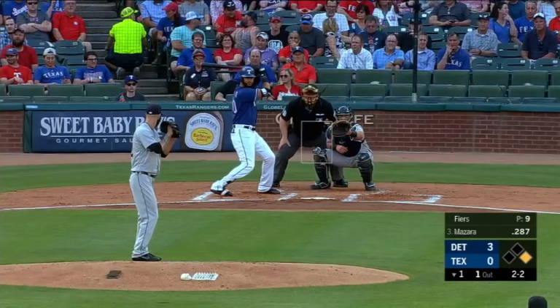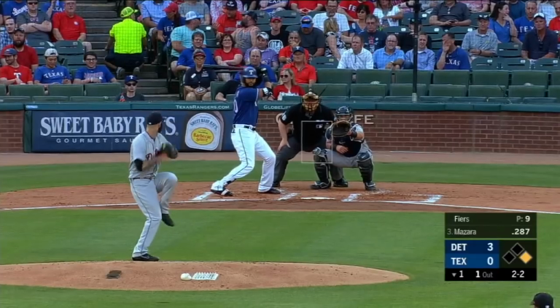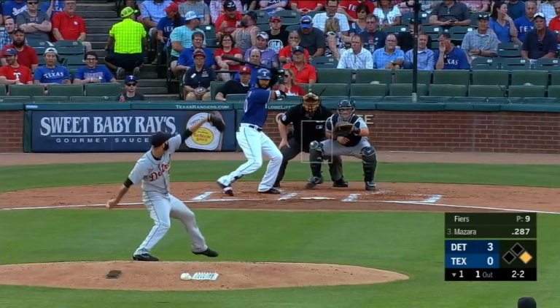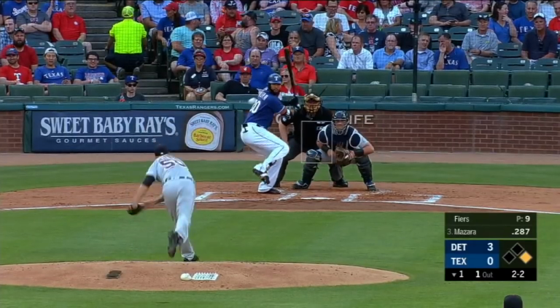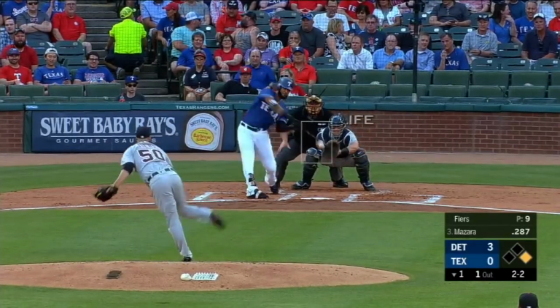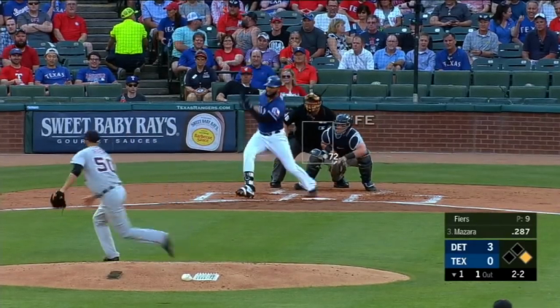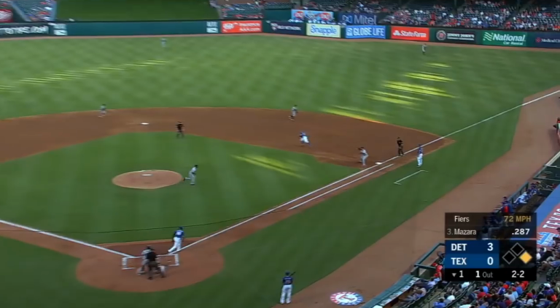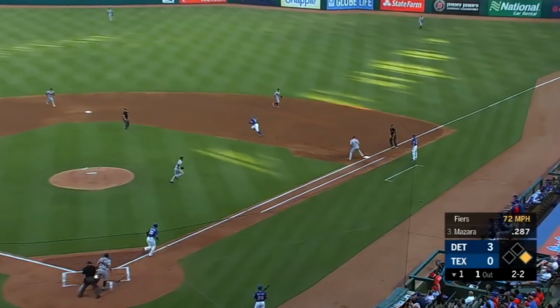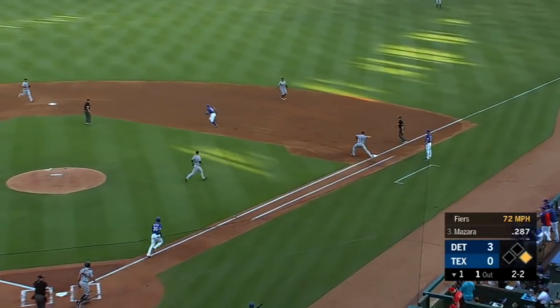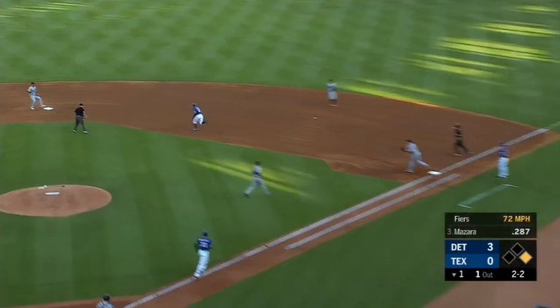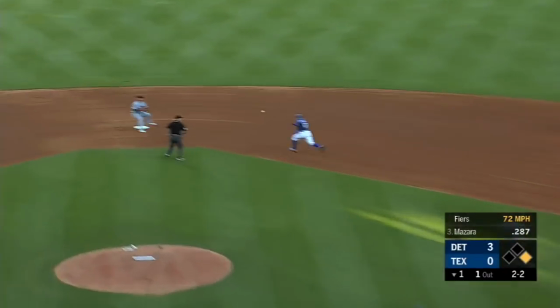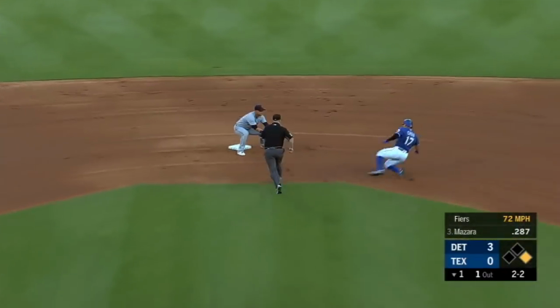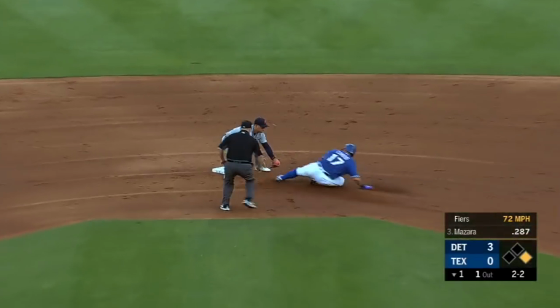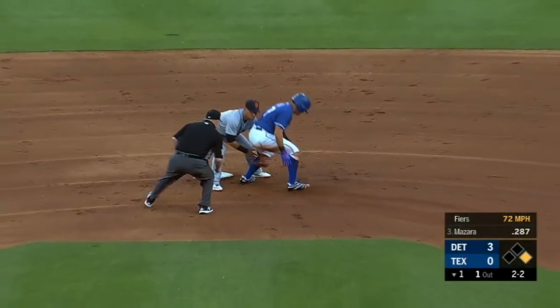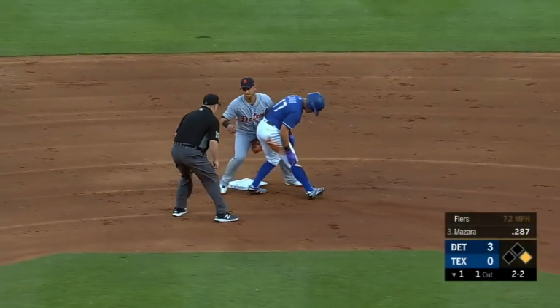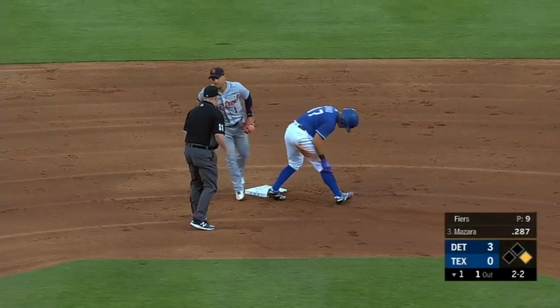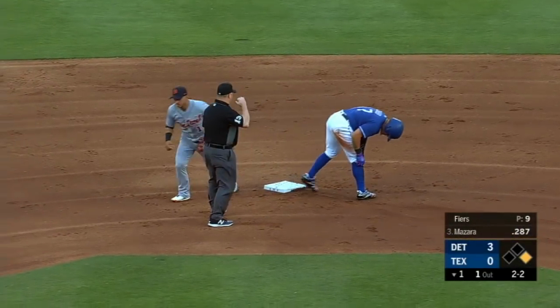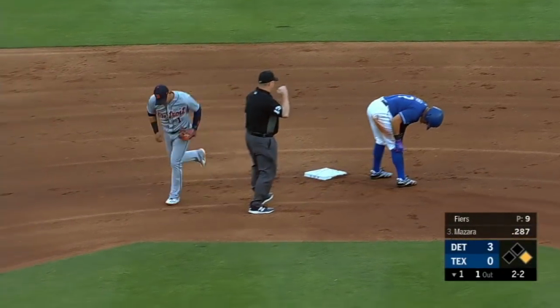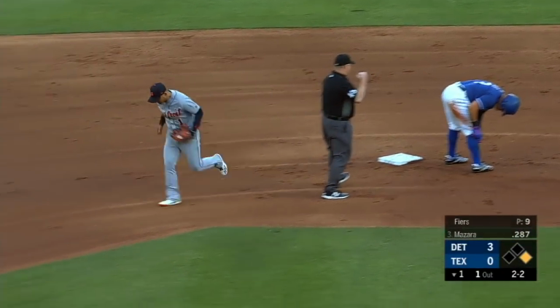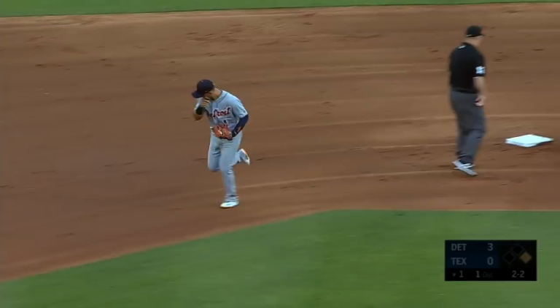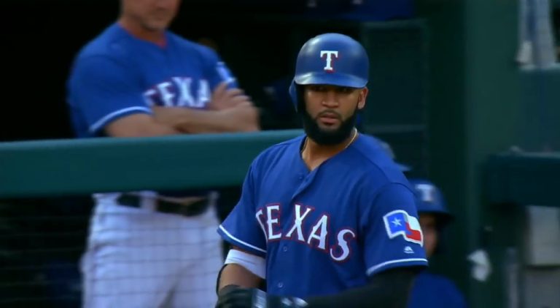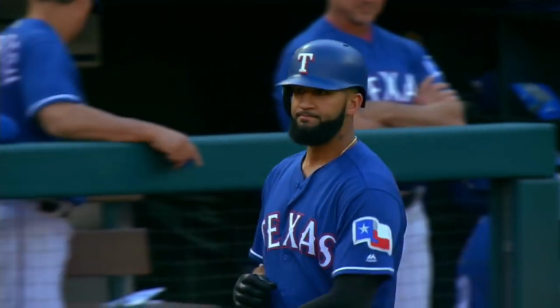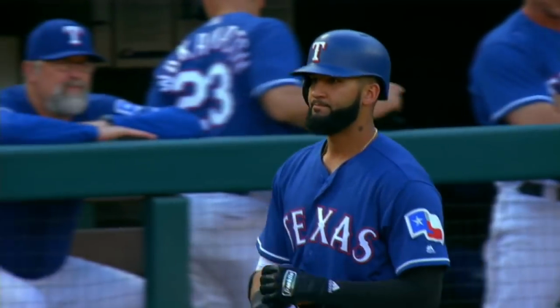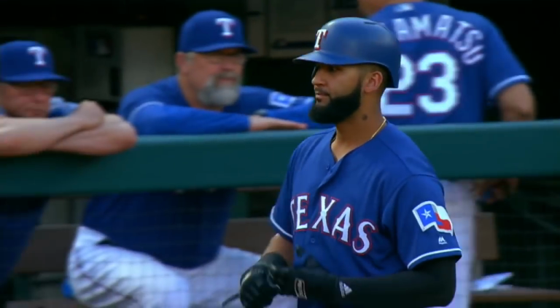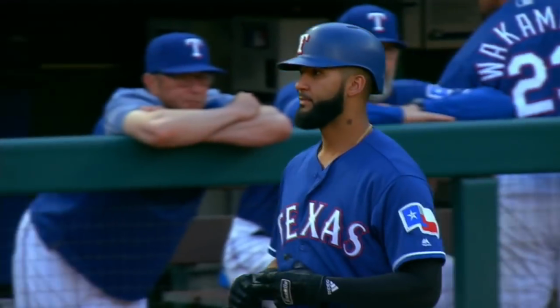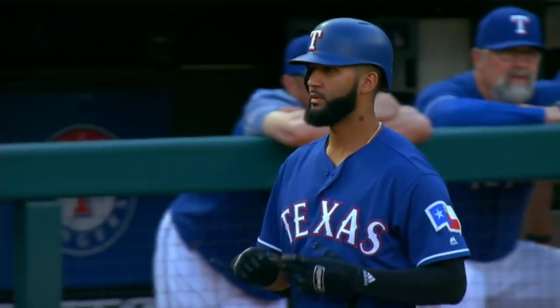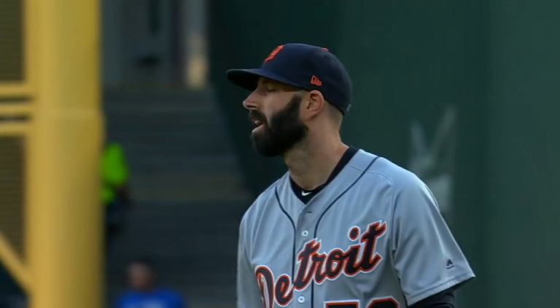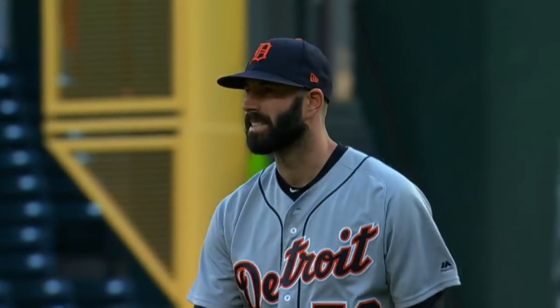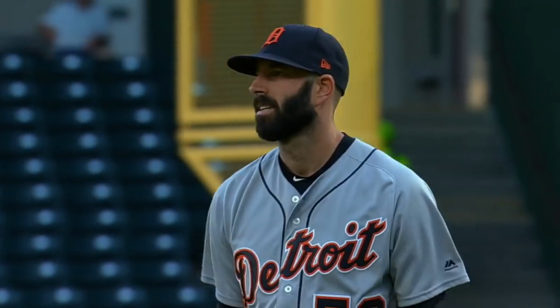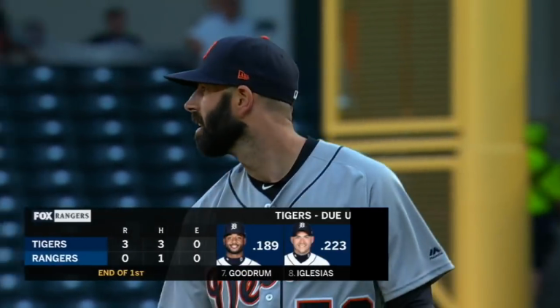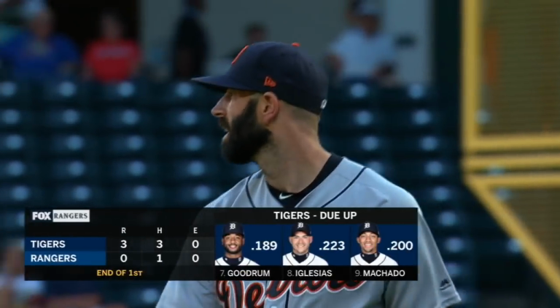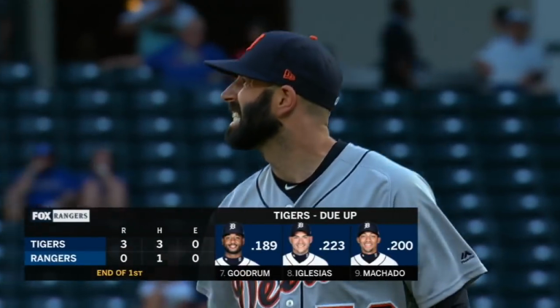When he makes a bad pitch, he has to depend on command. And then he bounces into the force out at first, and they throw down to second to get Chu. And that's a quick end to the bottom of the first.